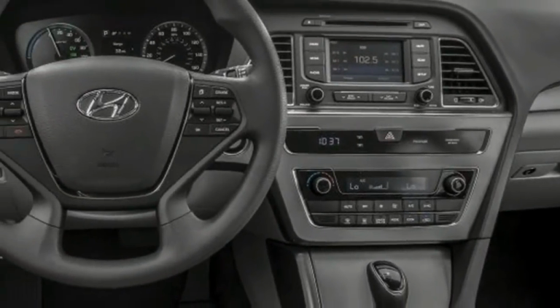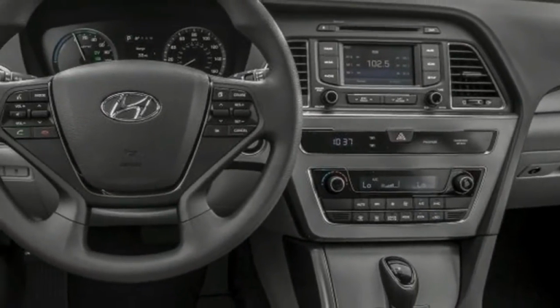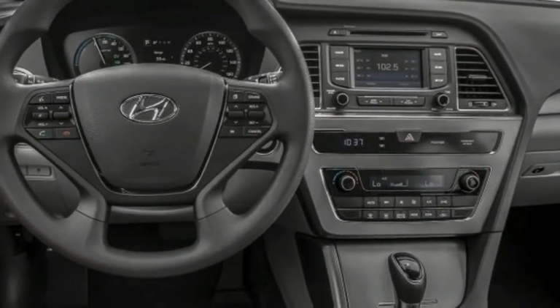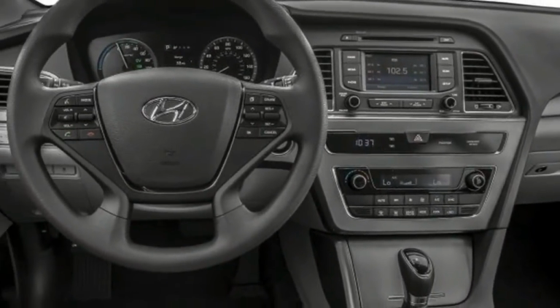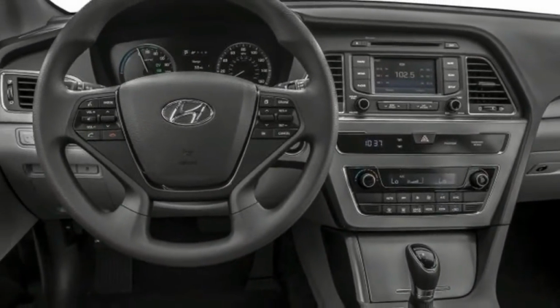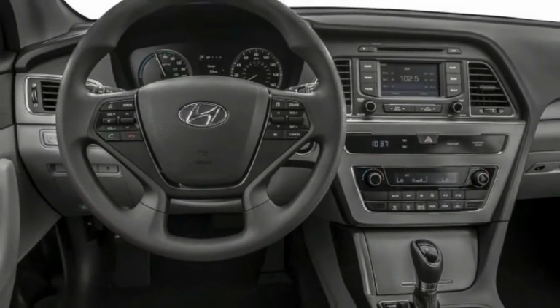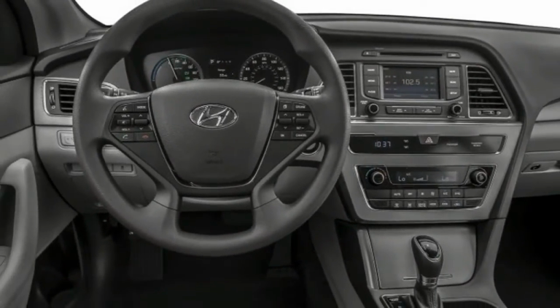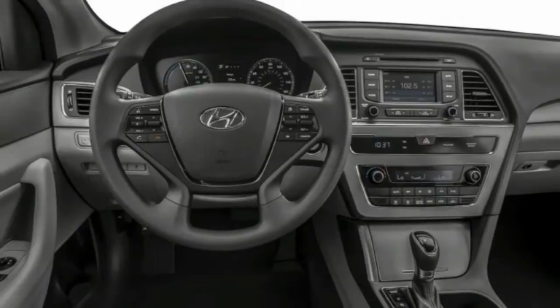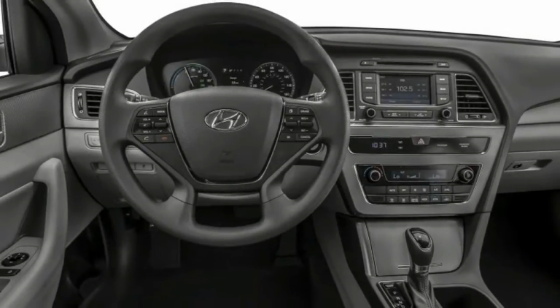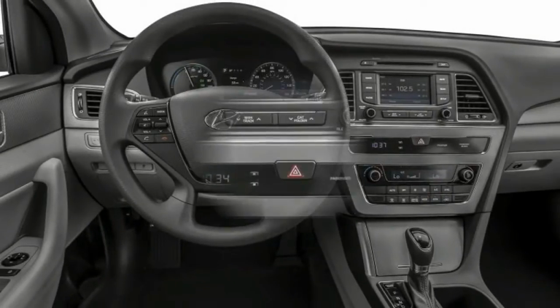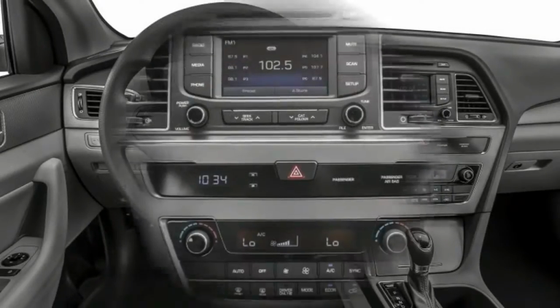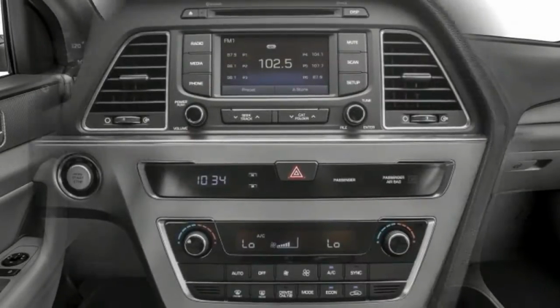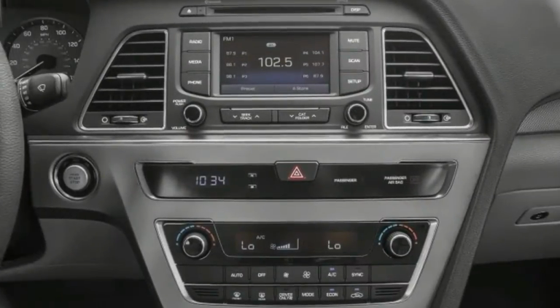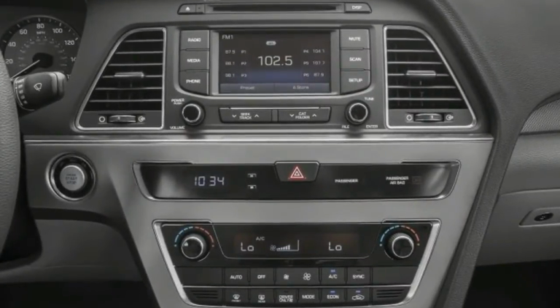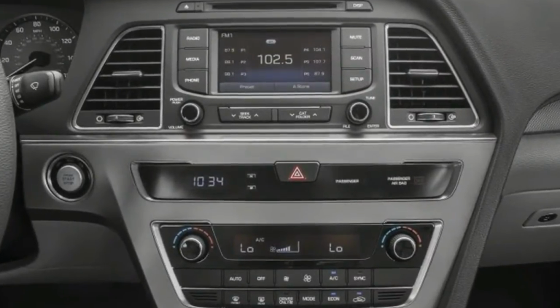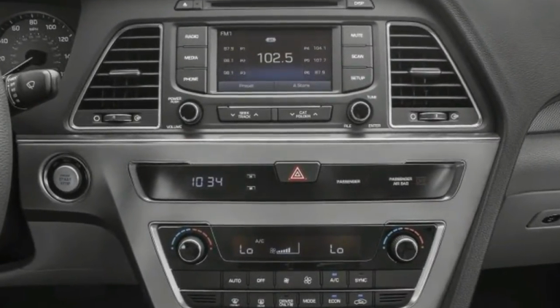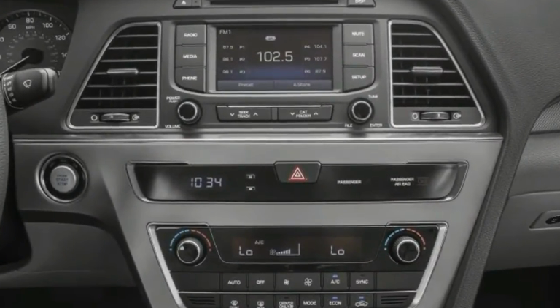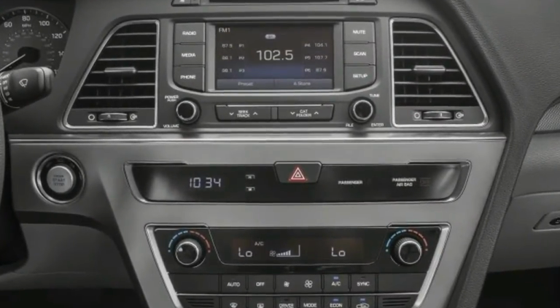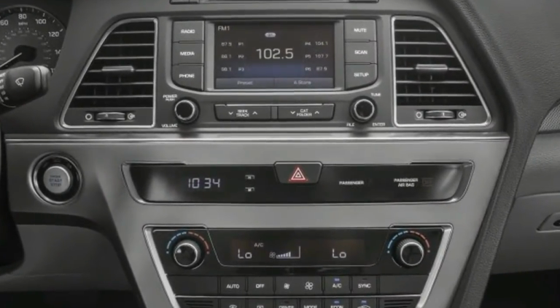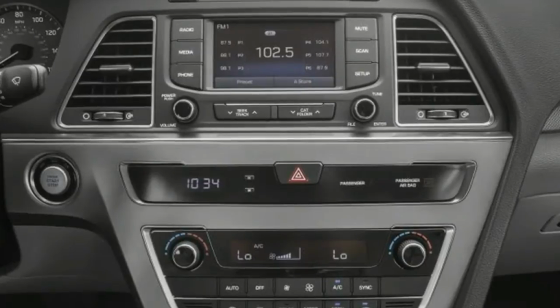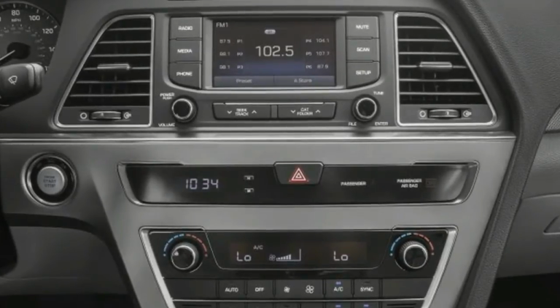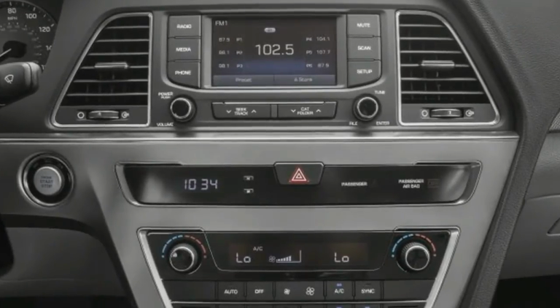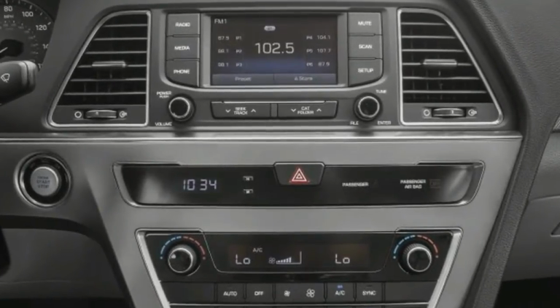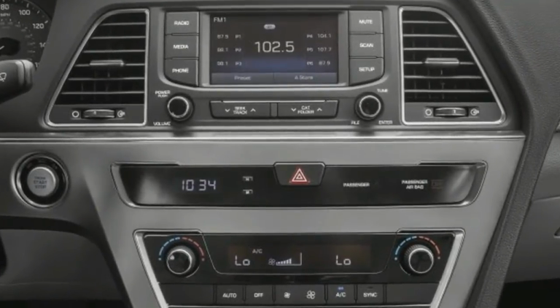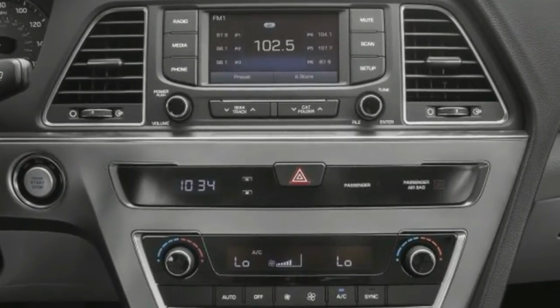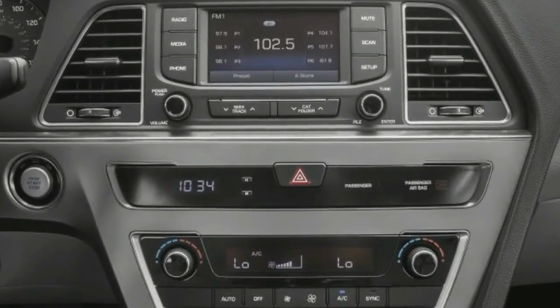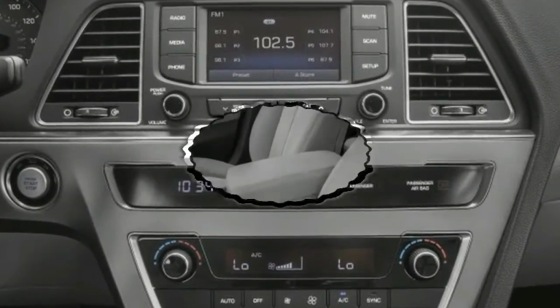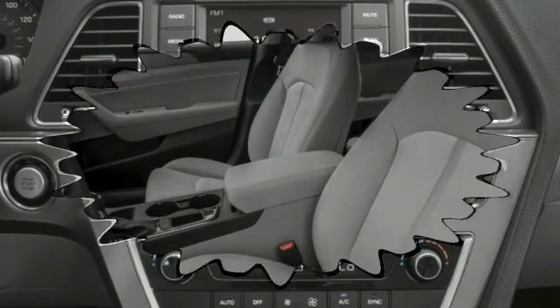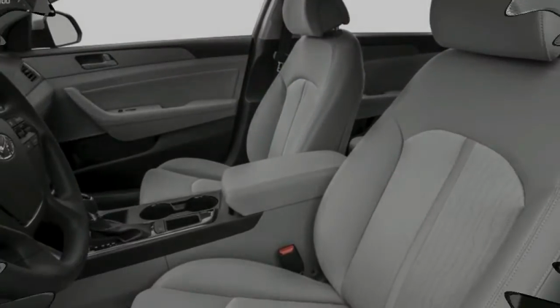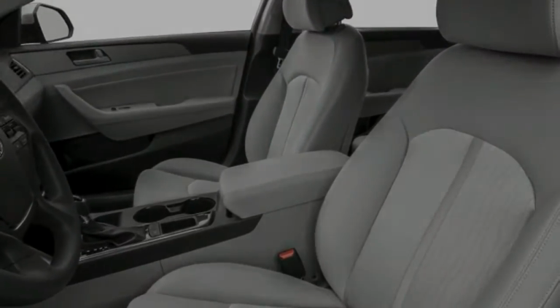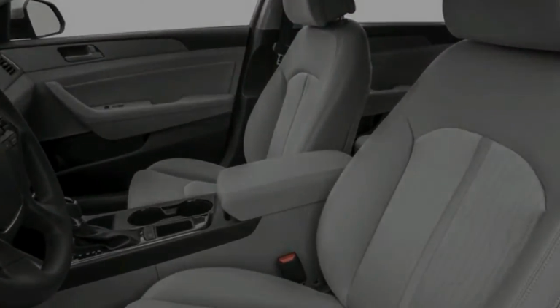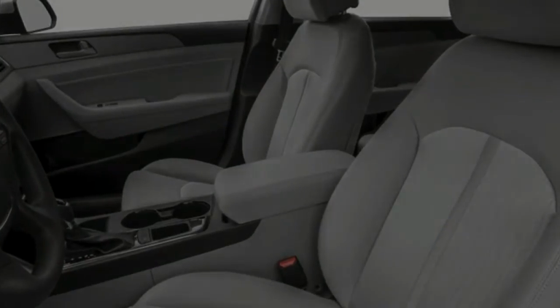Defined by the EPA as a large car, the Sonata is marketed as a midsize. All Sonatas get a three-mode selector that alters shift timing, throttle operation, and power steering assist through Eco, Normal, and Sport modes.